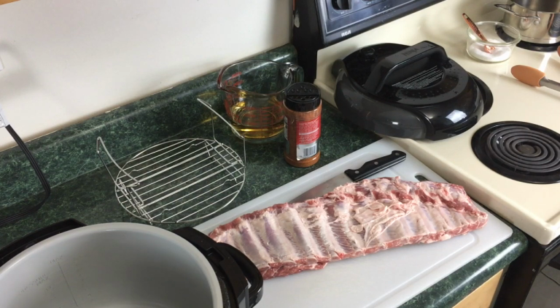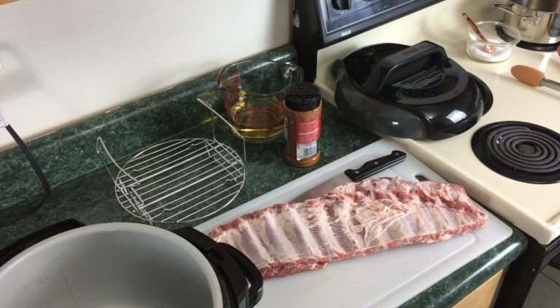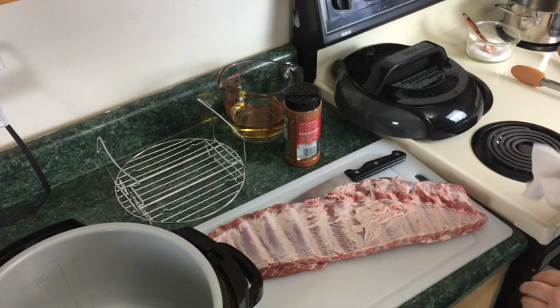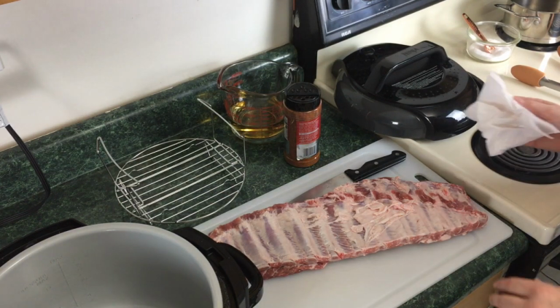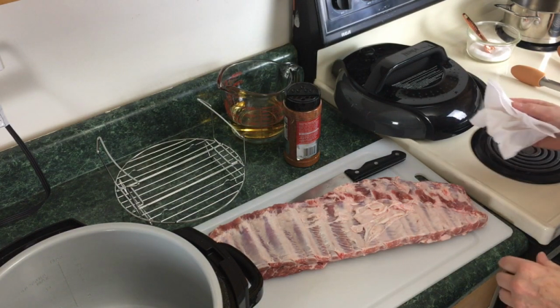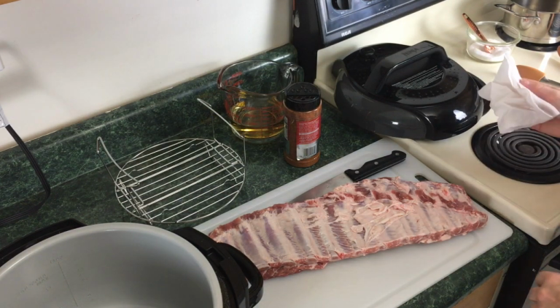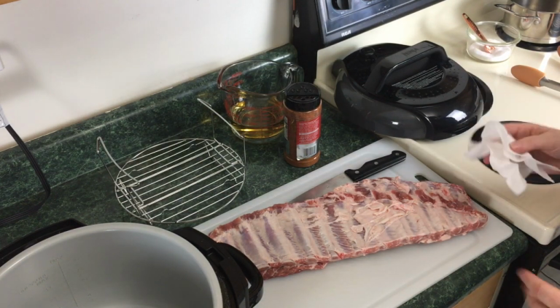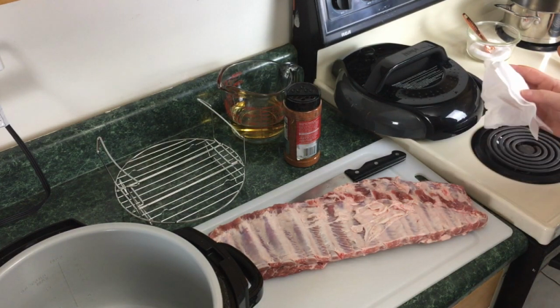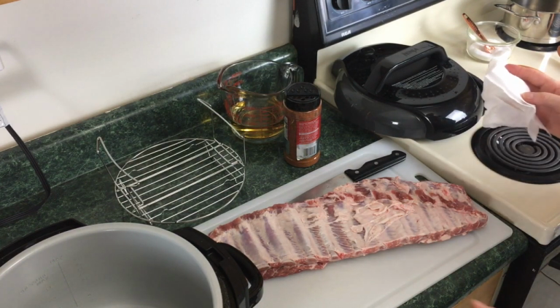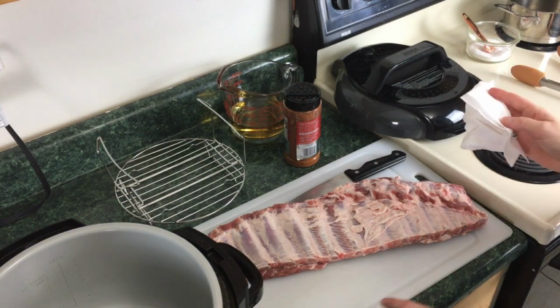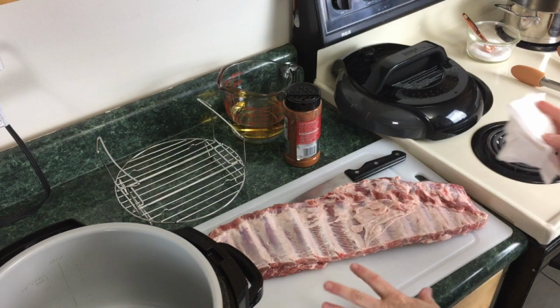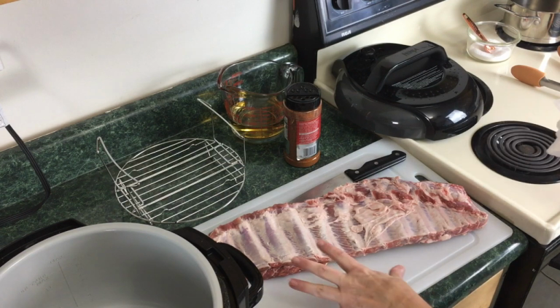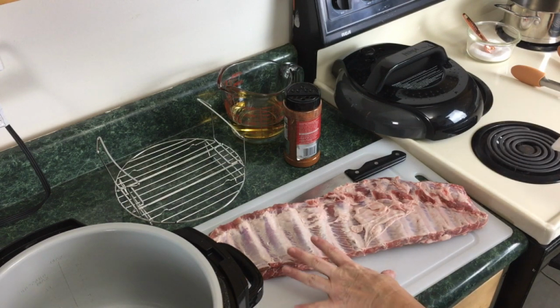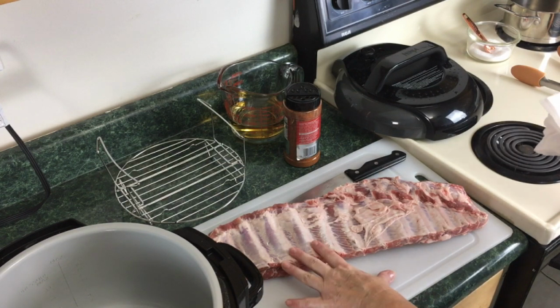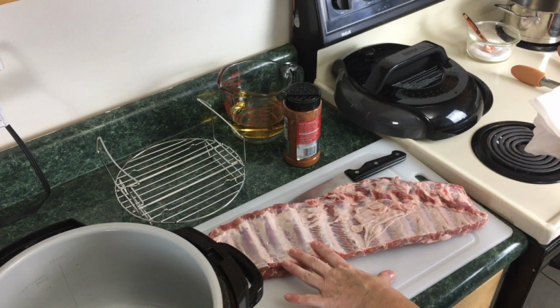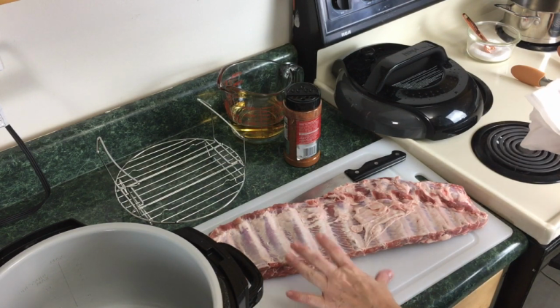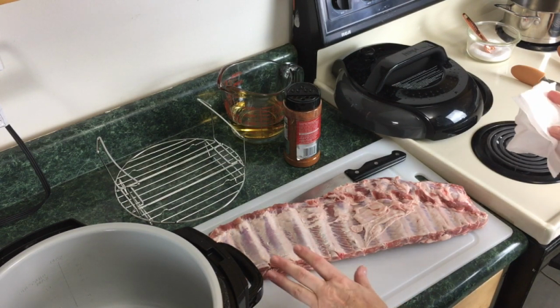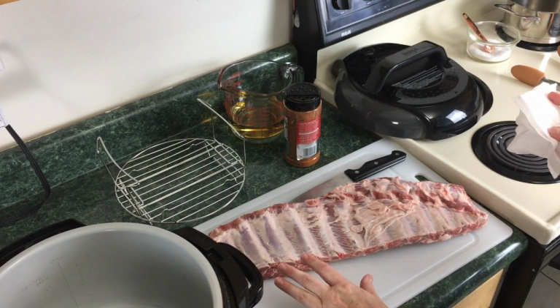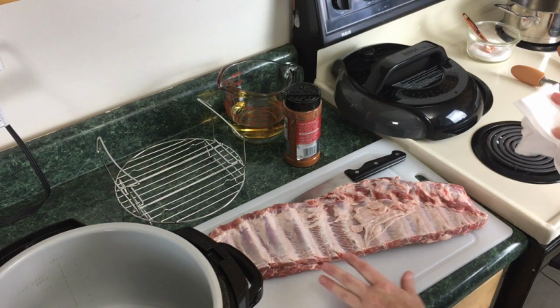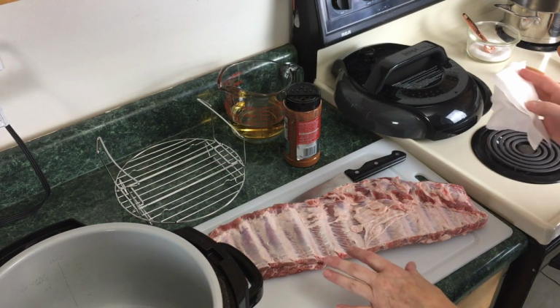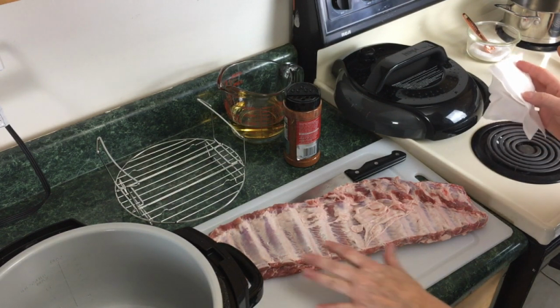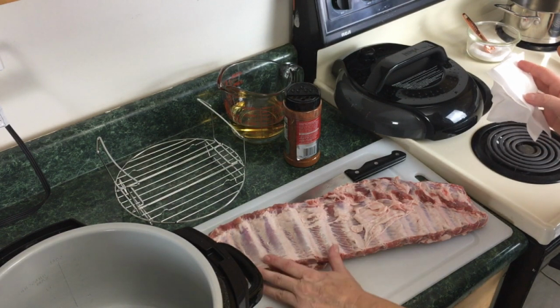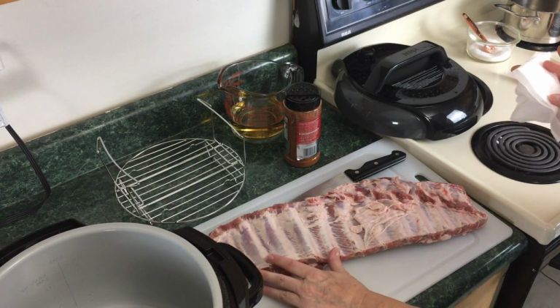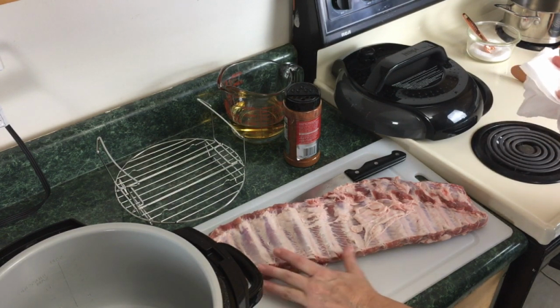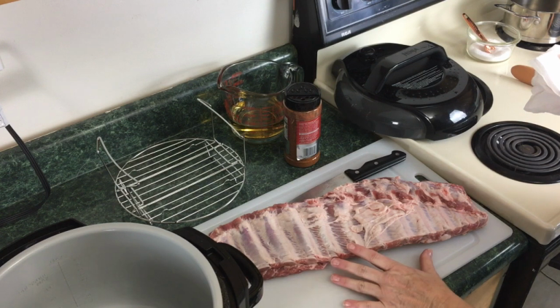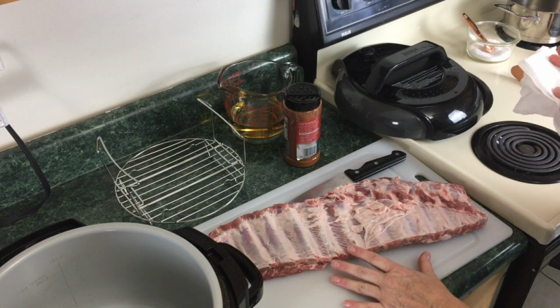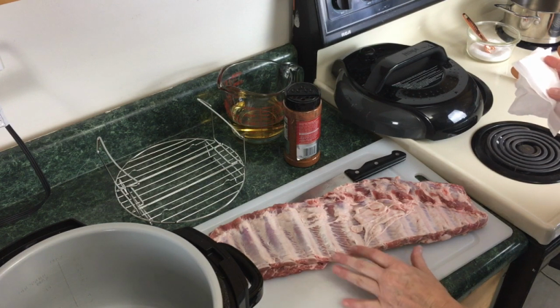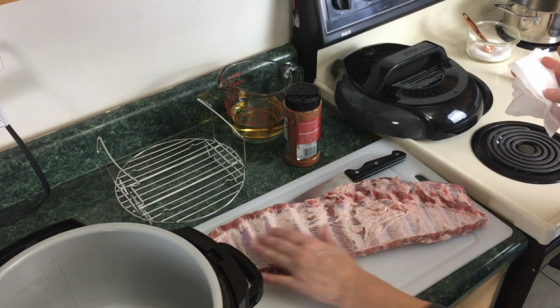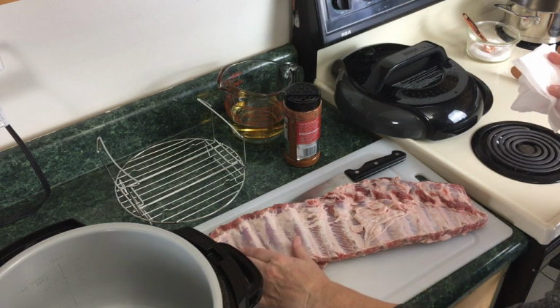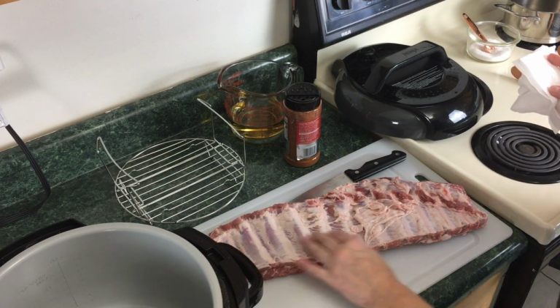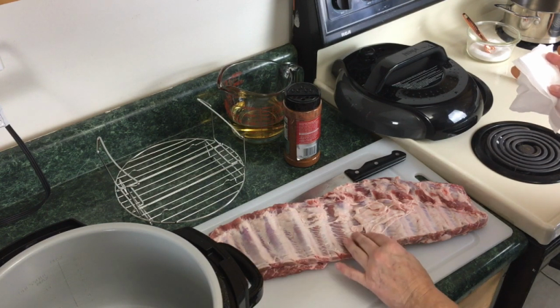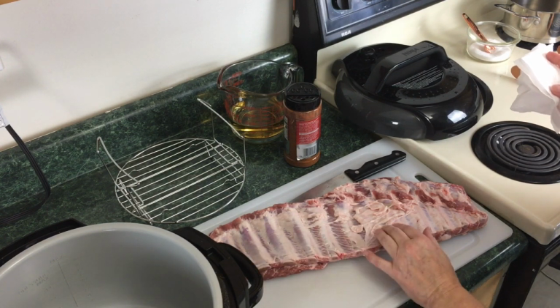Hey YouTubers, this is Lisa from Pressure Crisp and today we're gonna cook some baby back ribs in the Ninja Foodi. What you see in front of you is a rack of ribs — I halfway took off the silver skin.